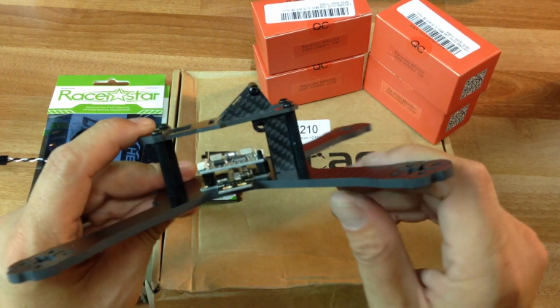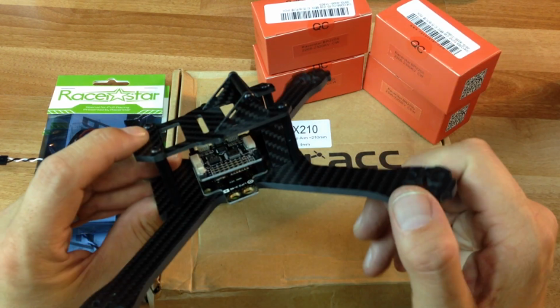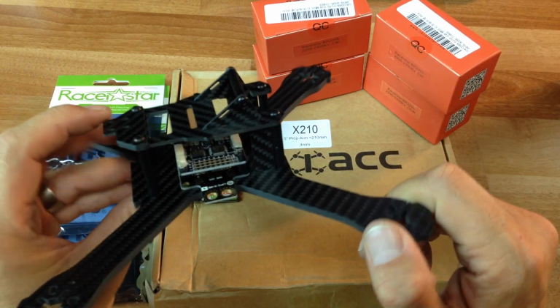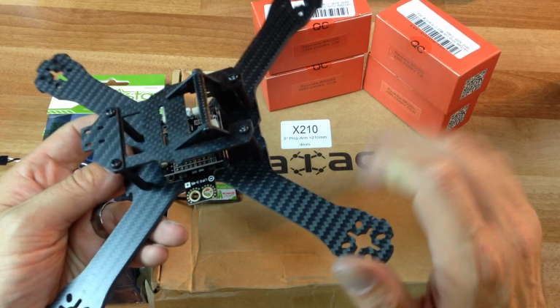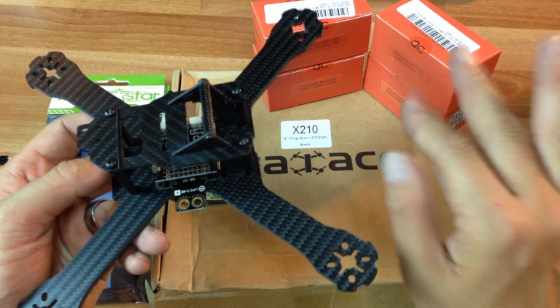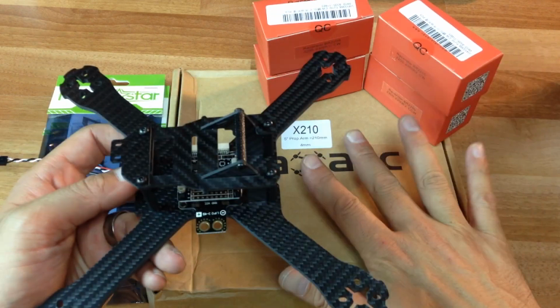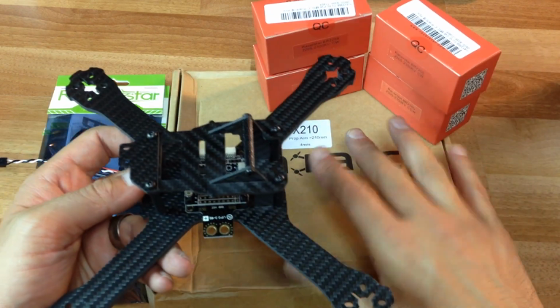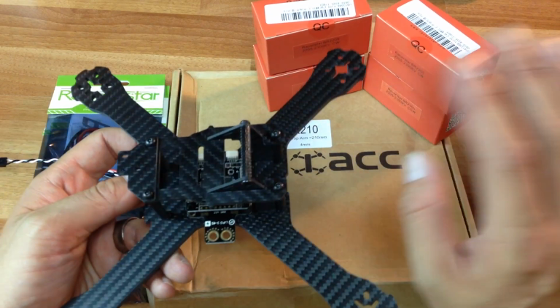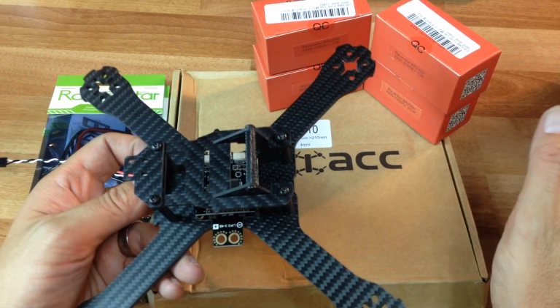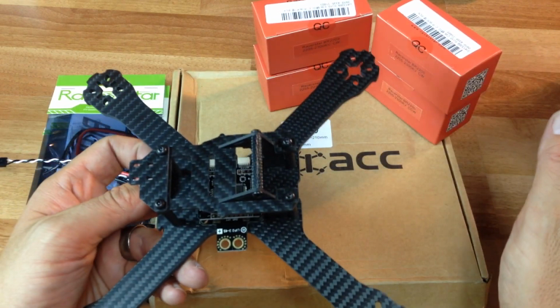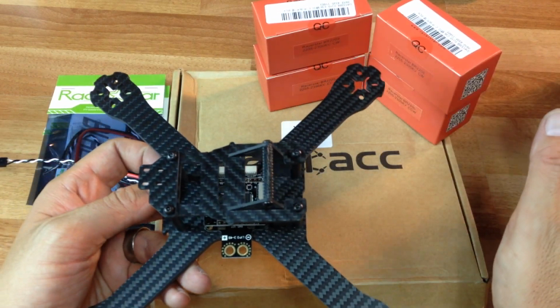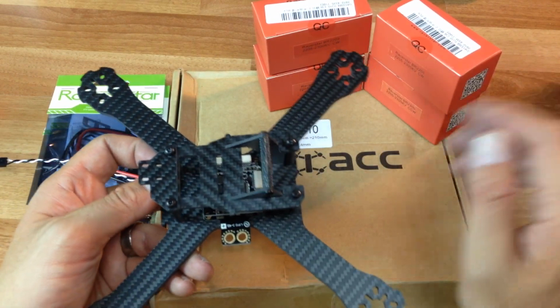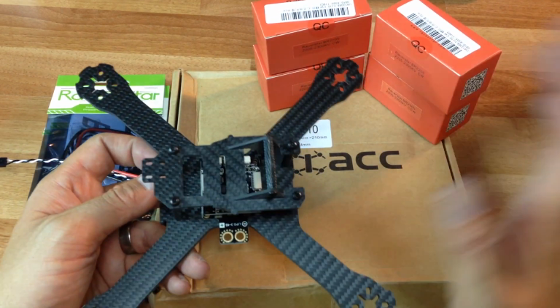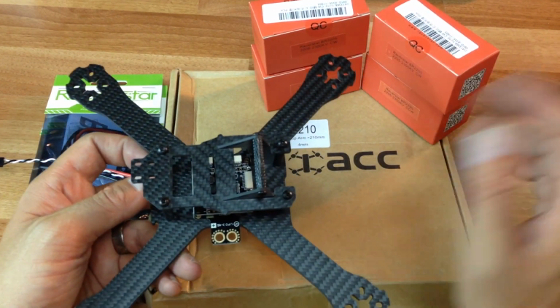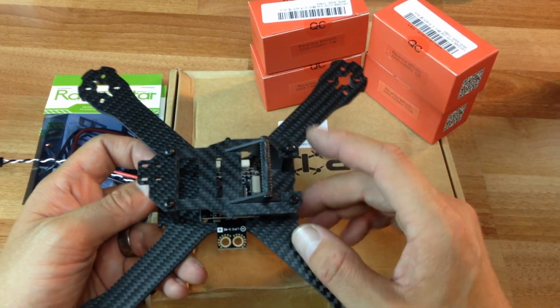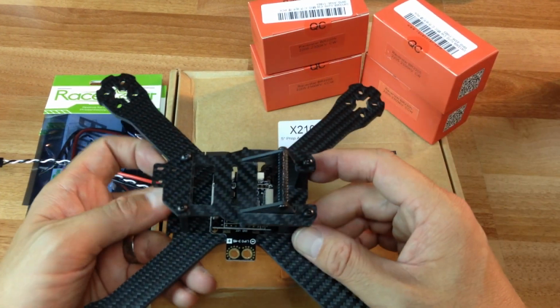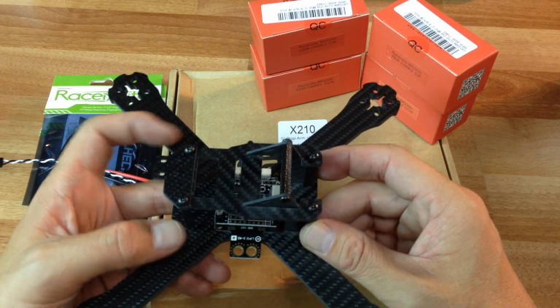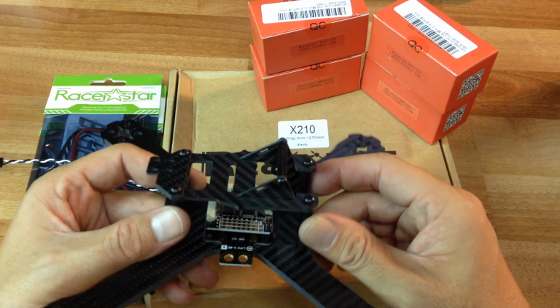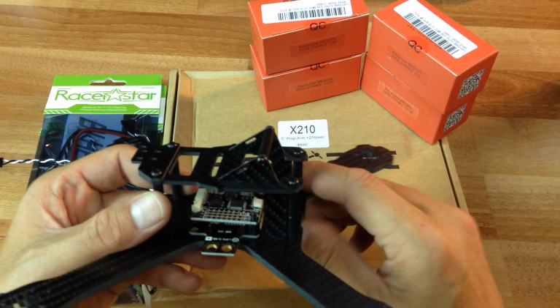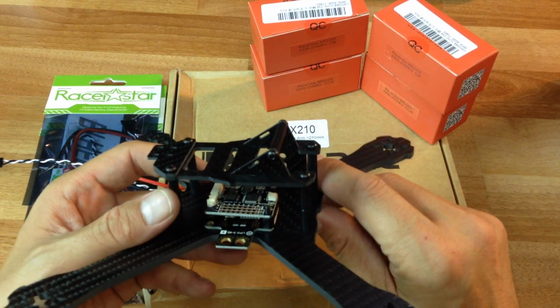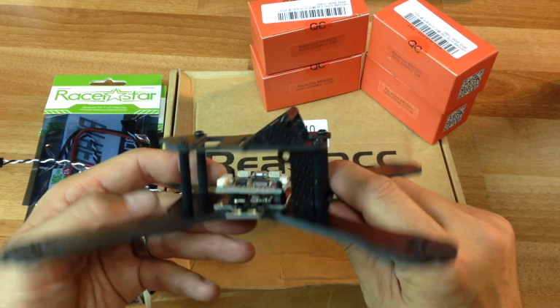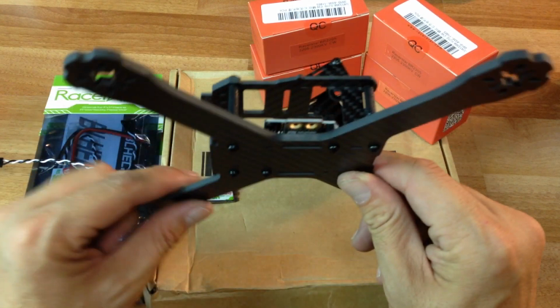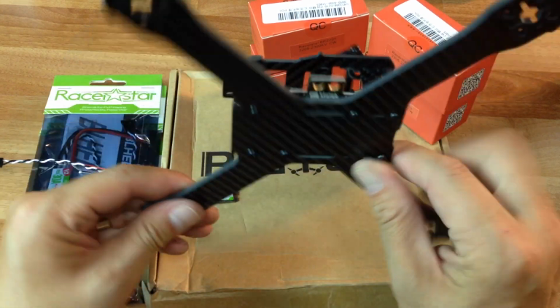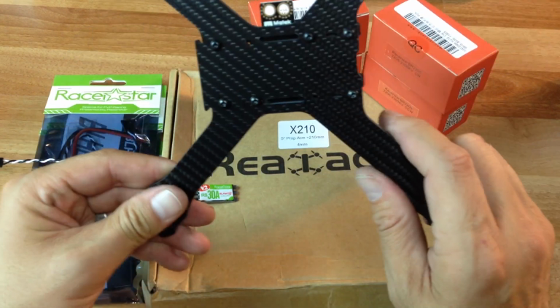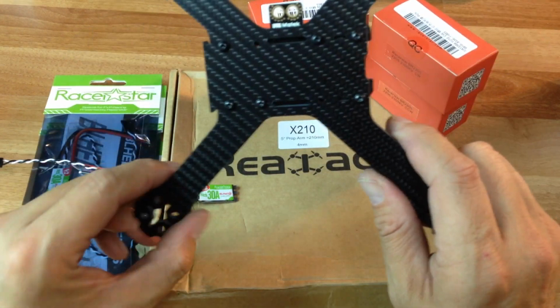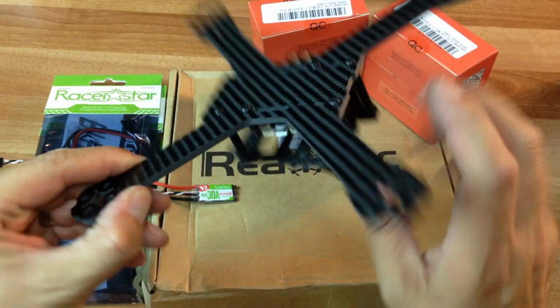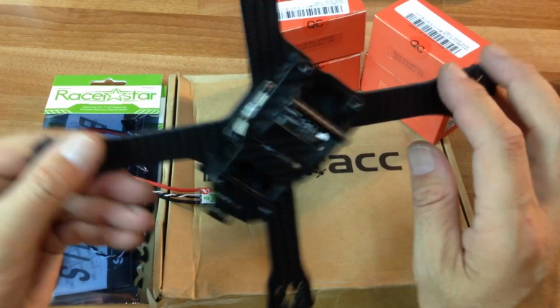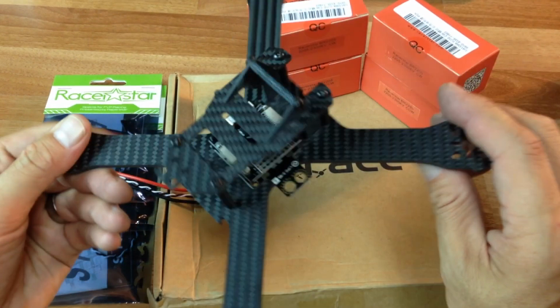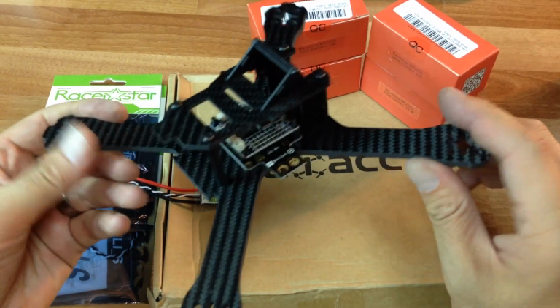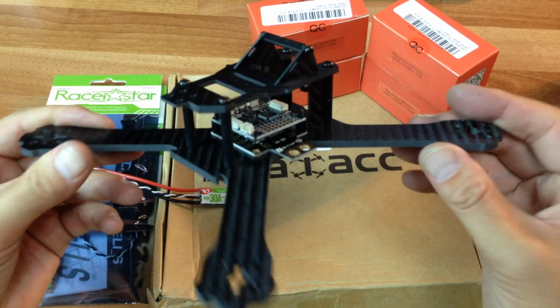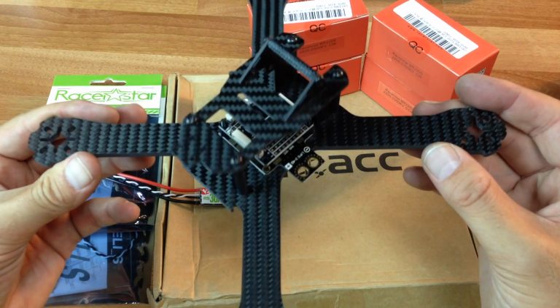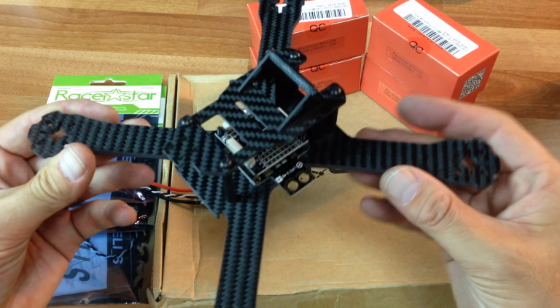Four millimeter arms. I got all this from Banggood. I really should have bought the all-in-one kit — it probably would have saved me some money. I think it's only about $112. I think I spent more buying each individual piece, so great looking frame.